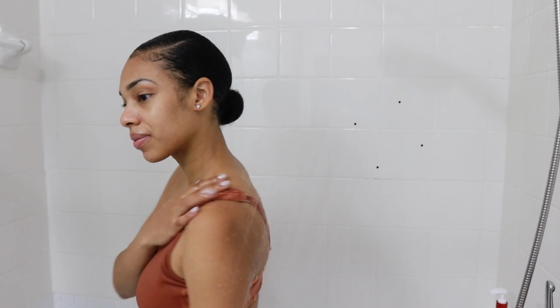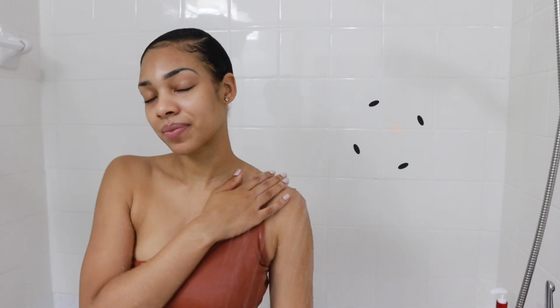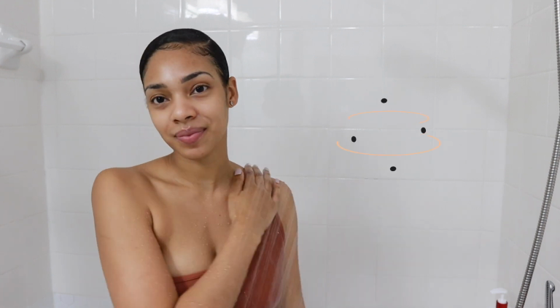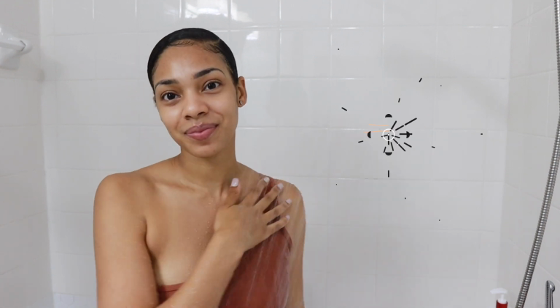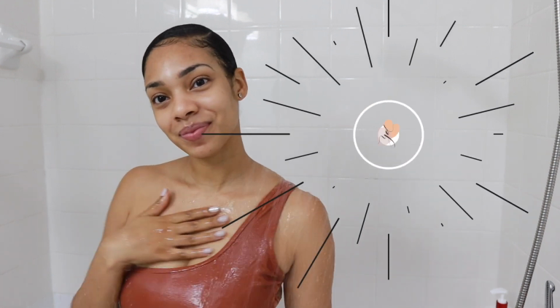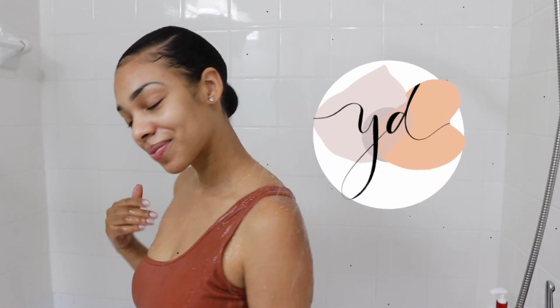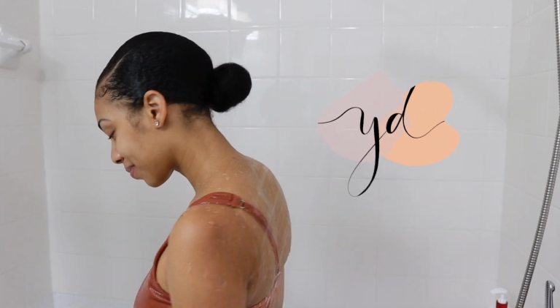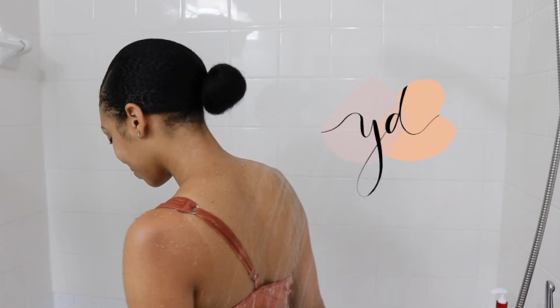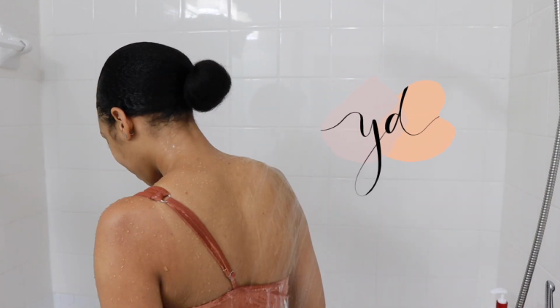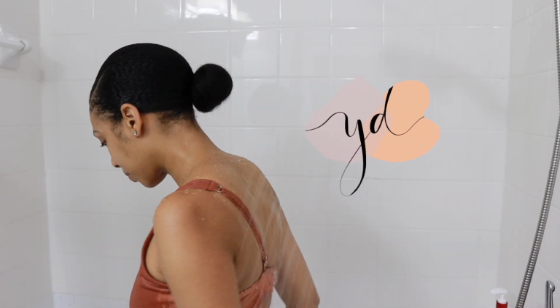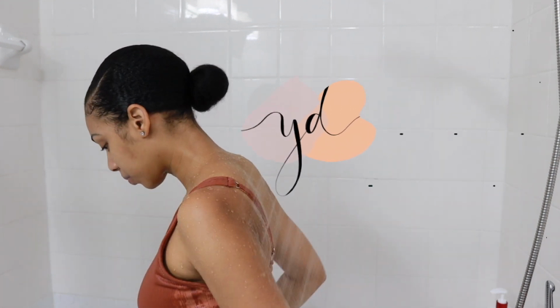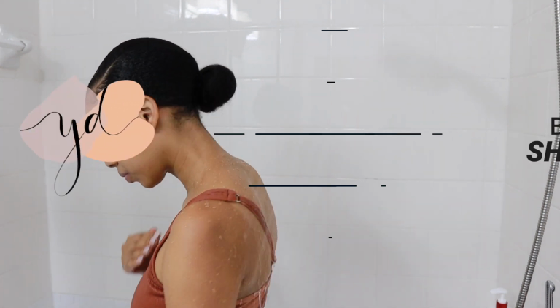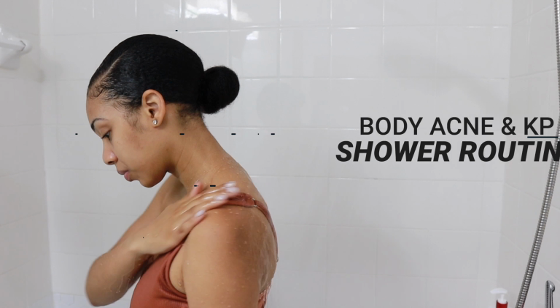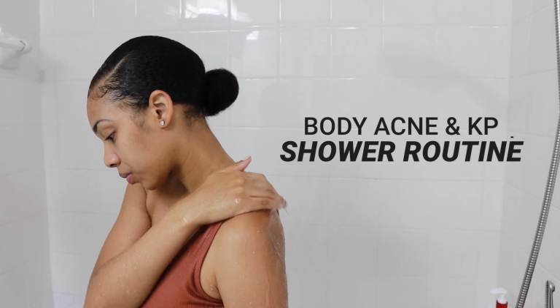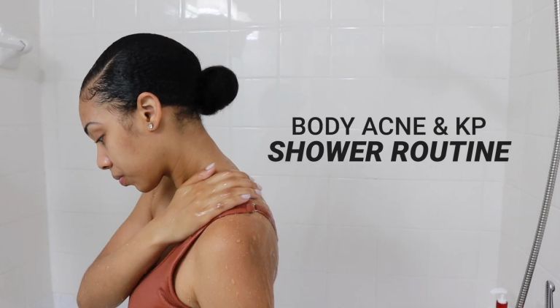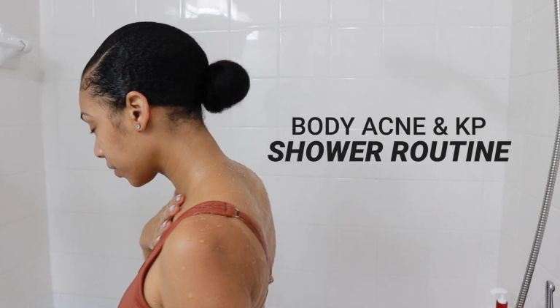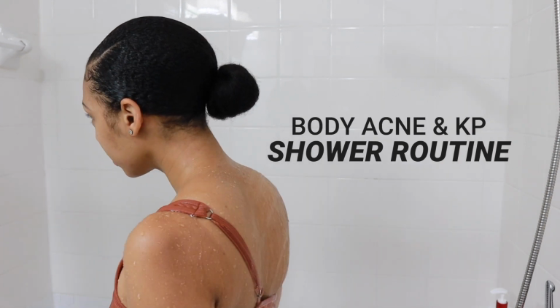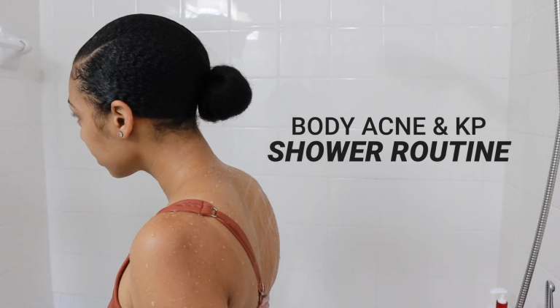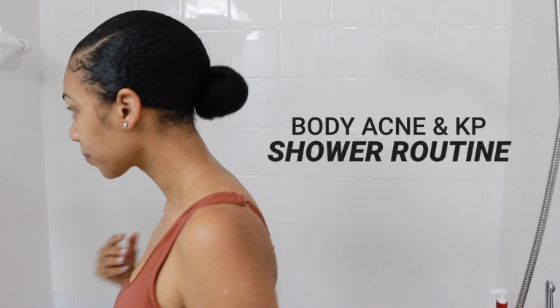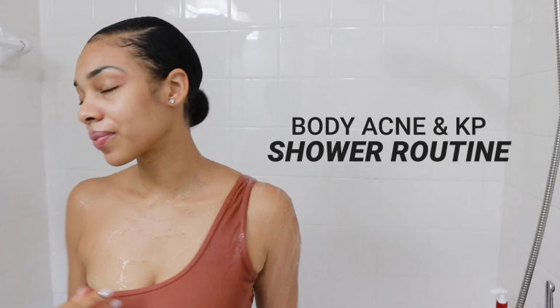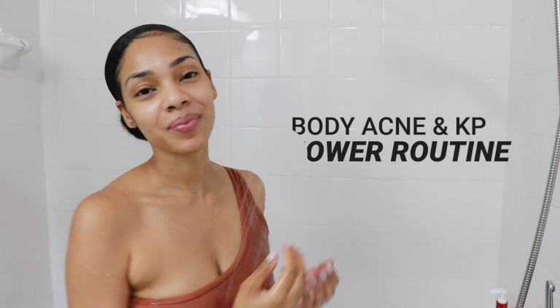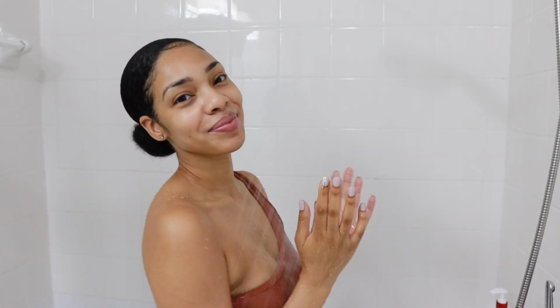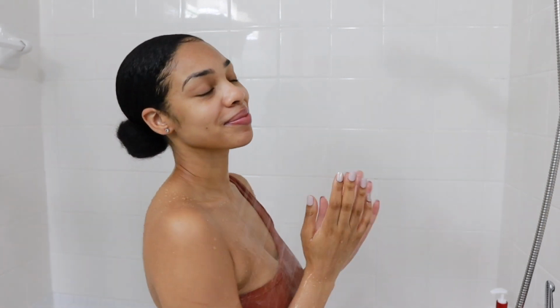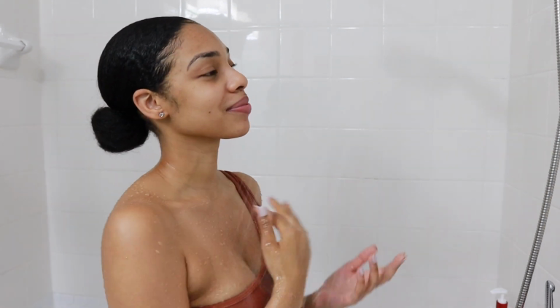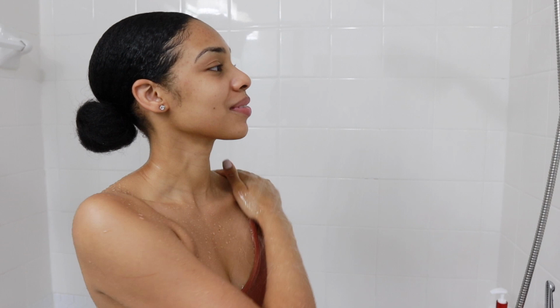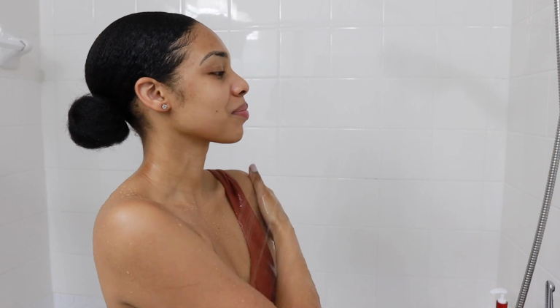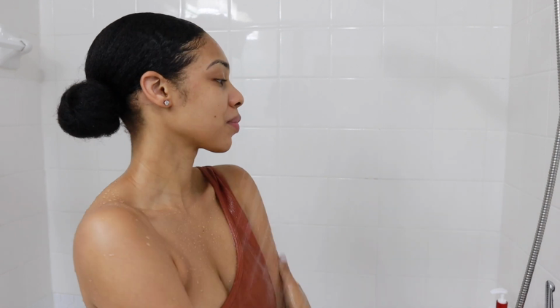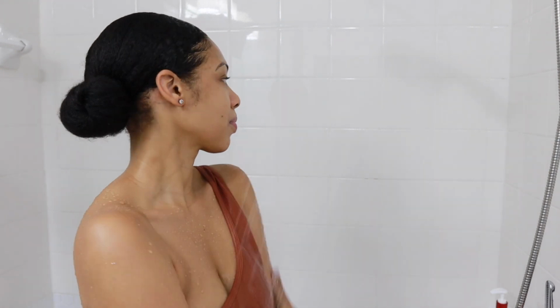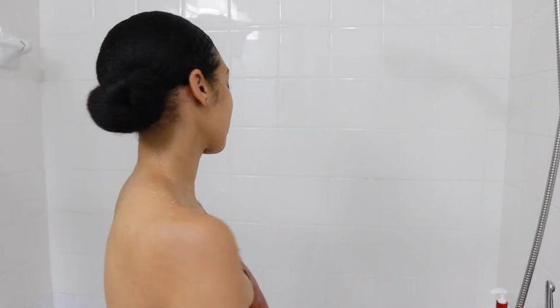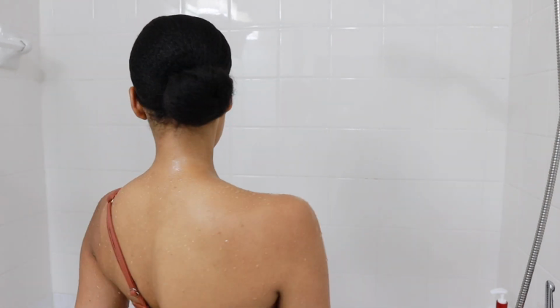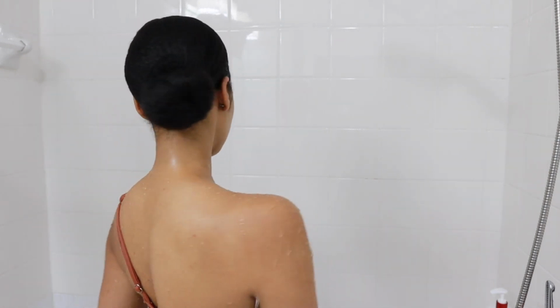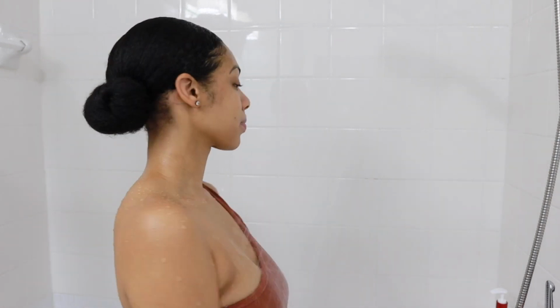Hey it's Henique and today we are hopping in my shower to talk about my body acne routine. Because I've been working out more I have been dealing with a little more body acne, so I am showing you exactly what I'm using to treat that.